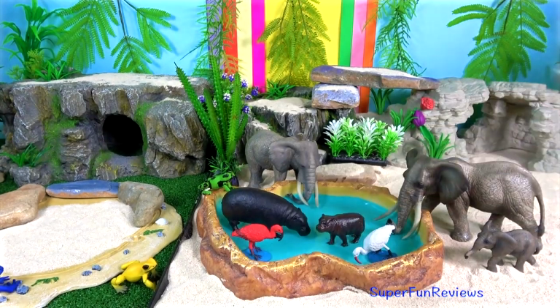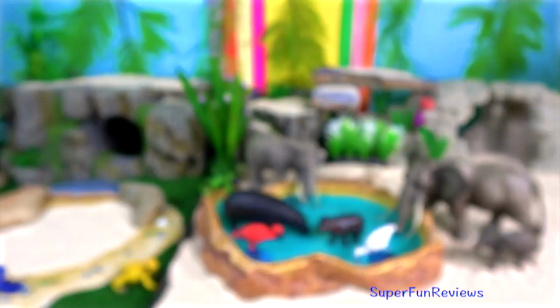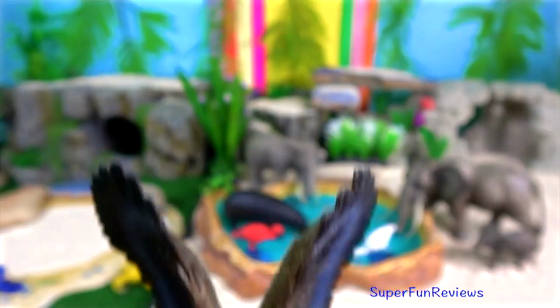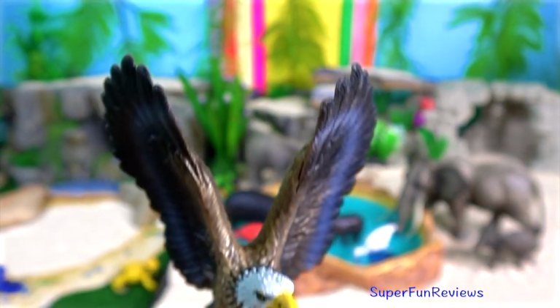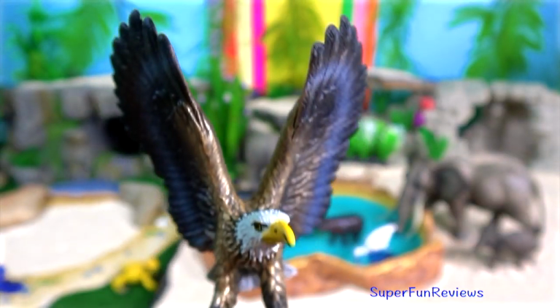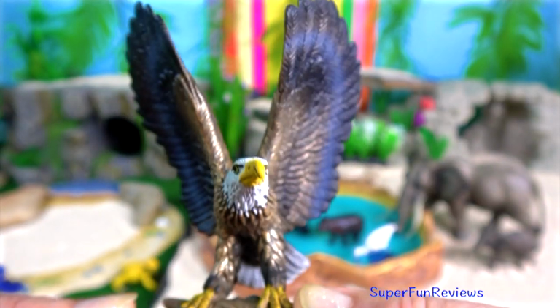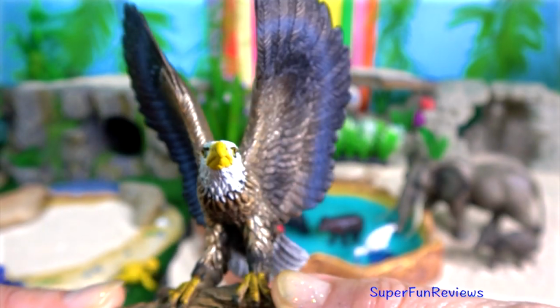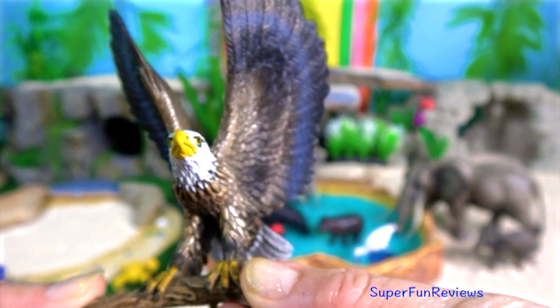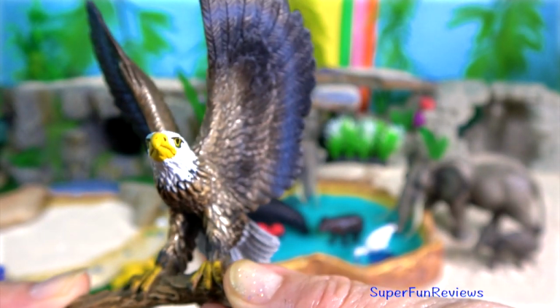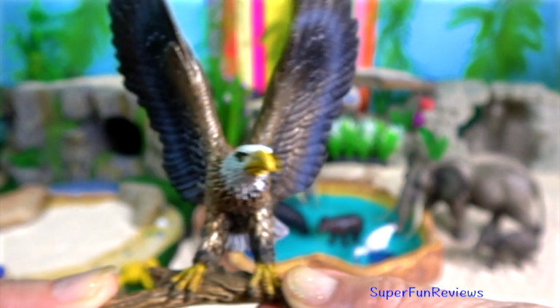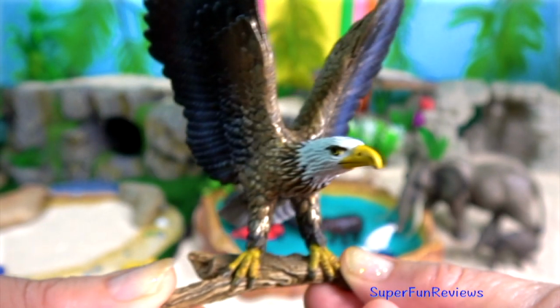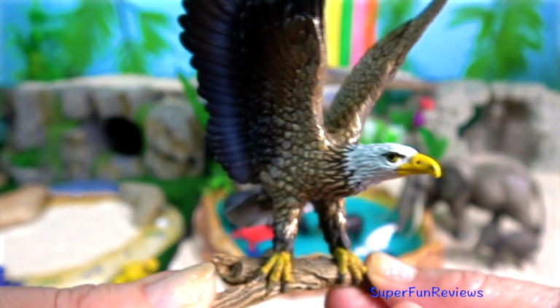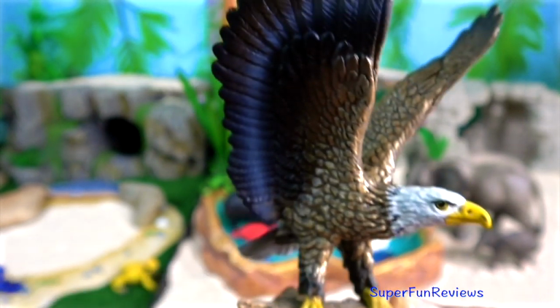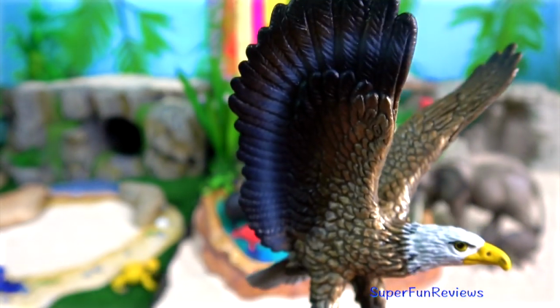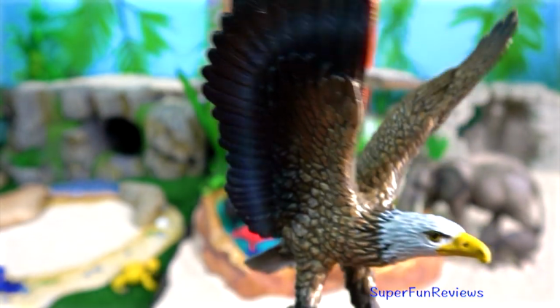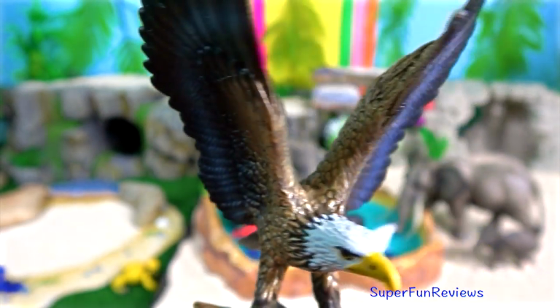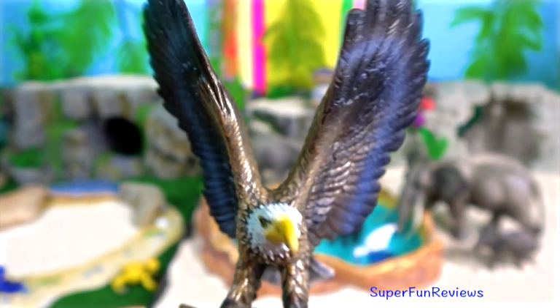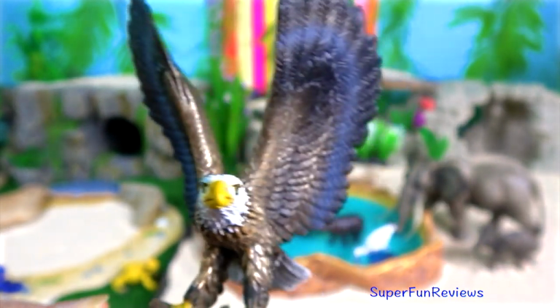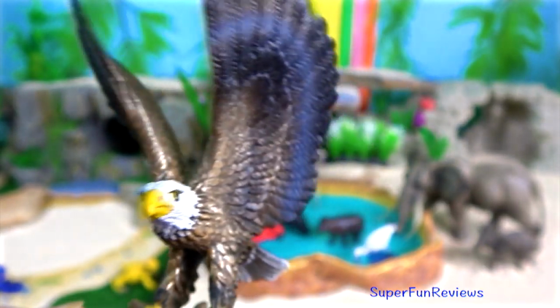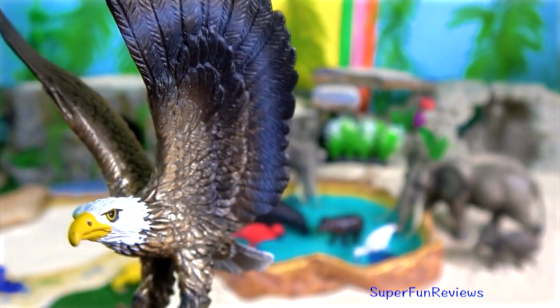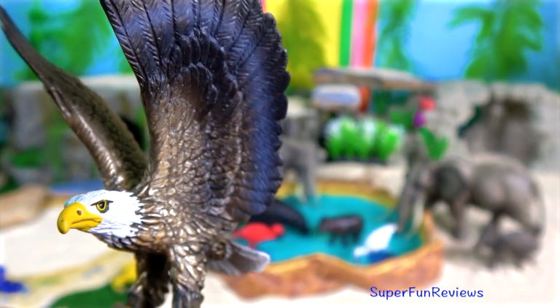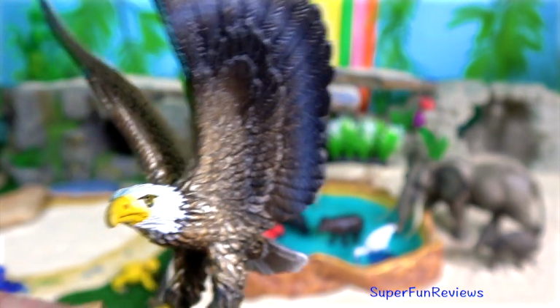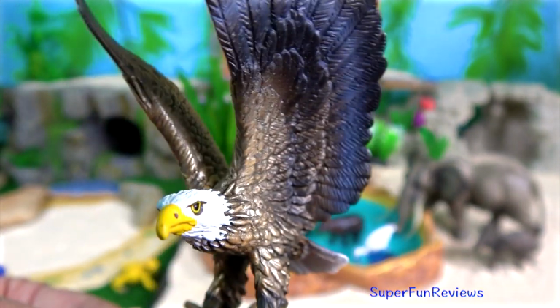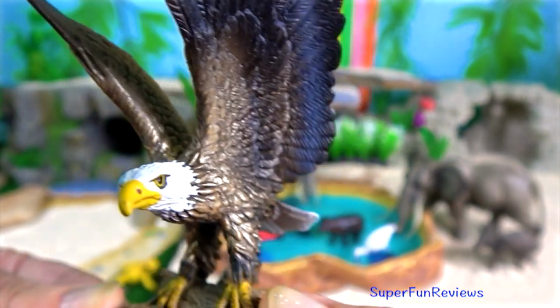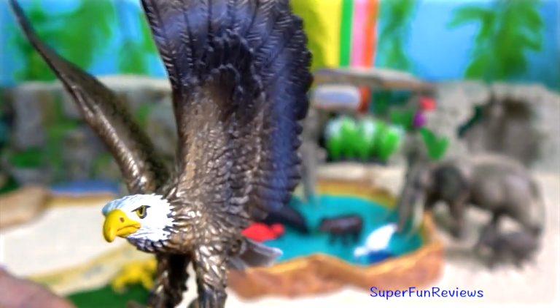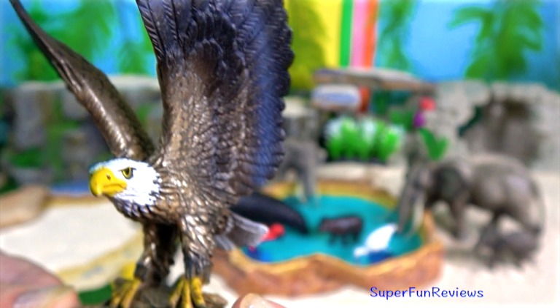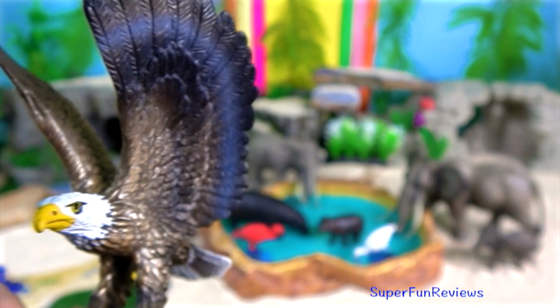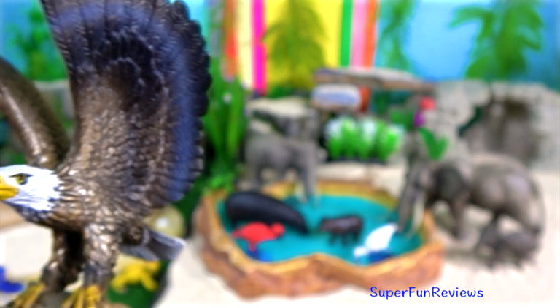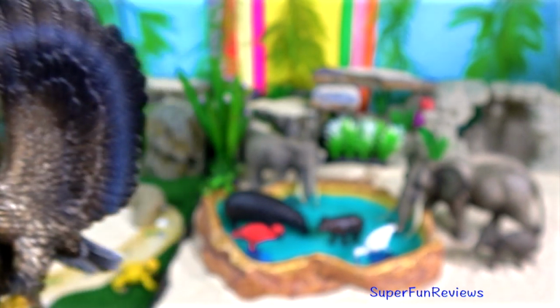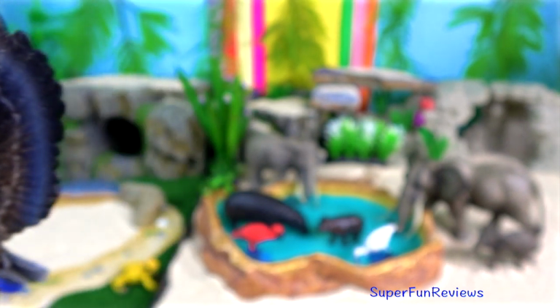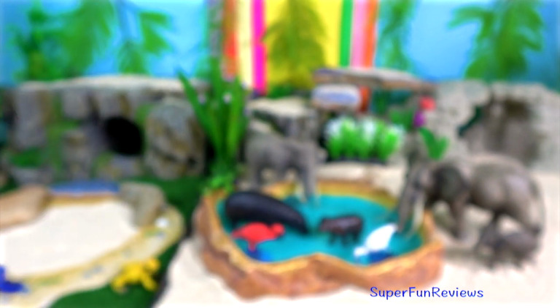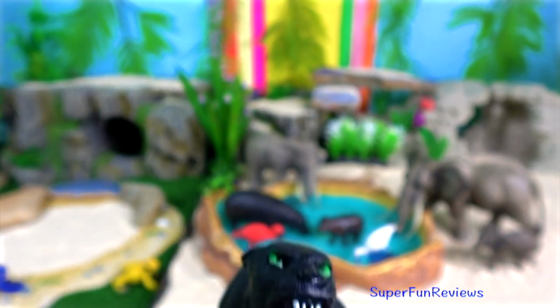The bald eagle is actually a sea eagle. It is native to North America, and both sexes are dark brown with a white head and tail.